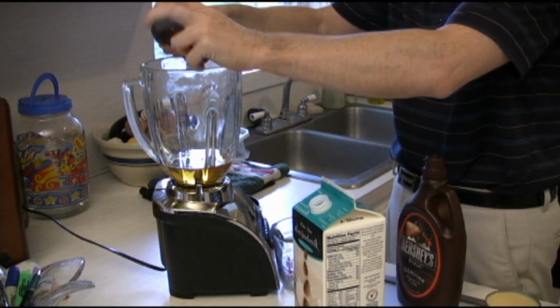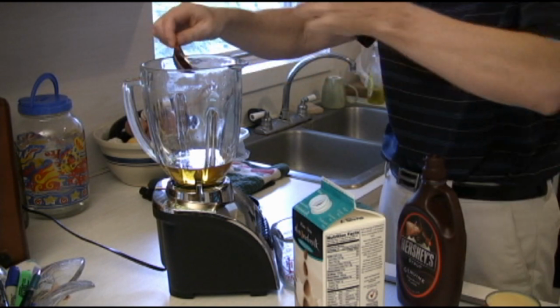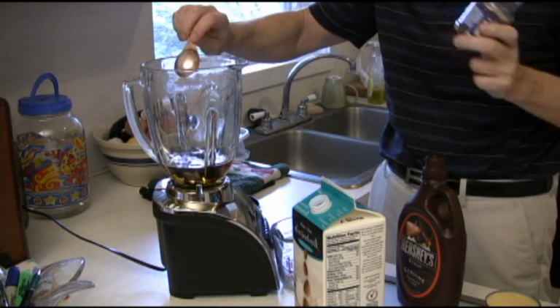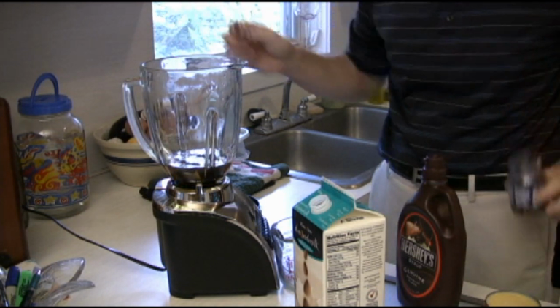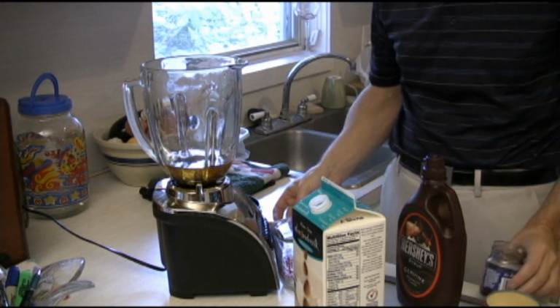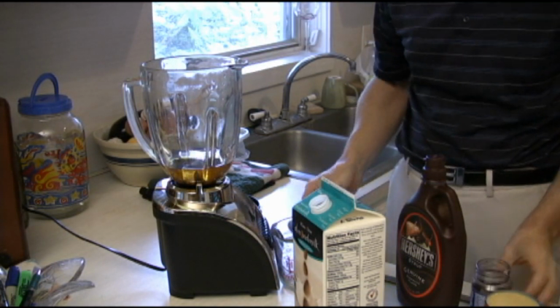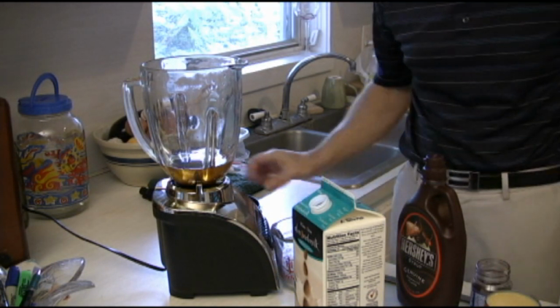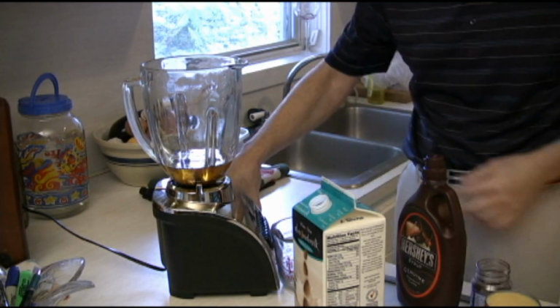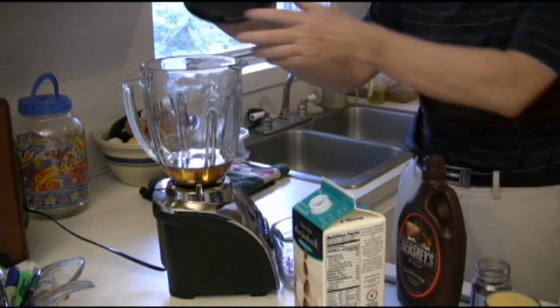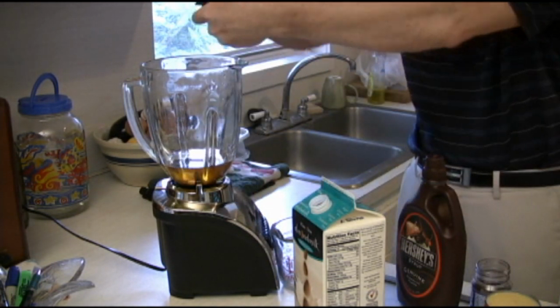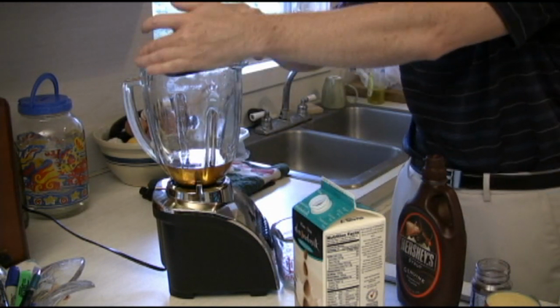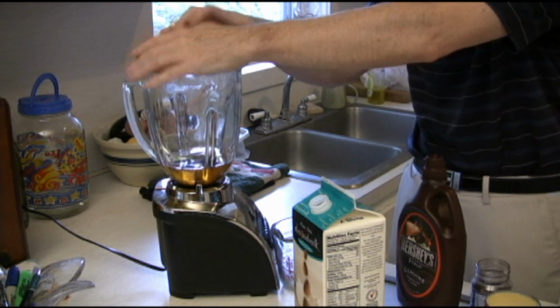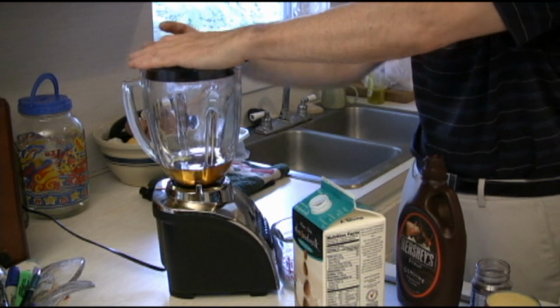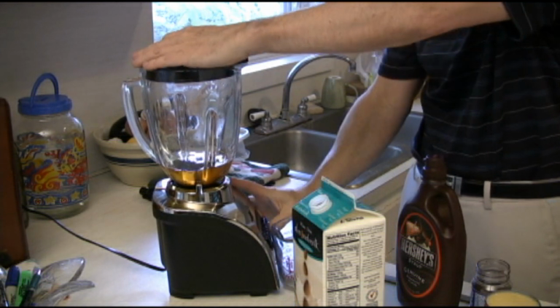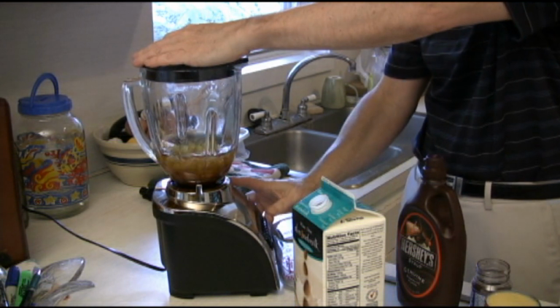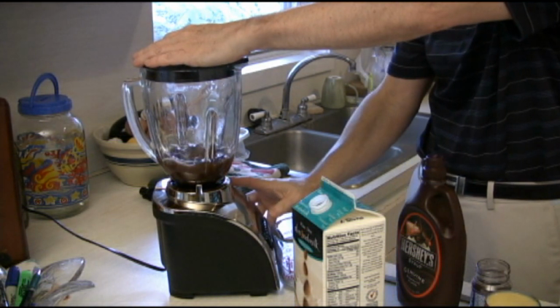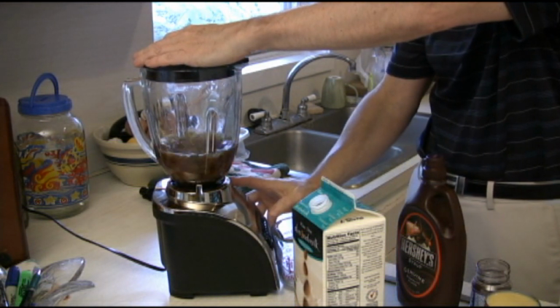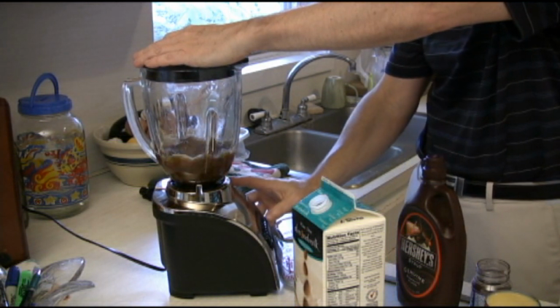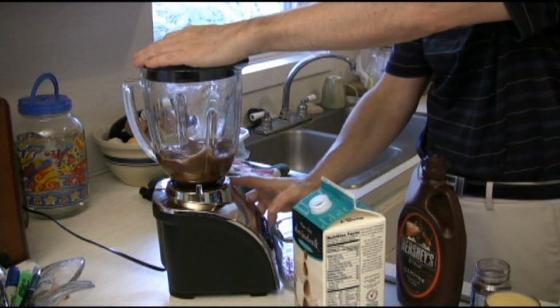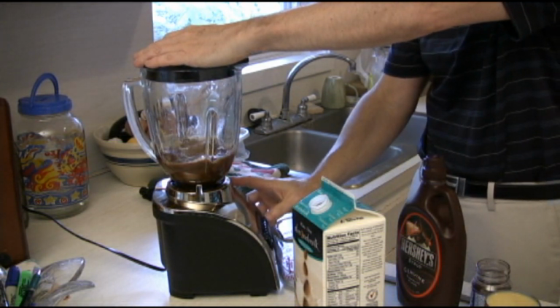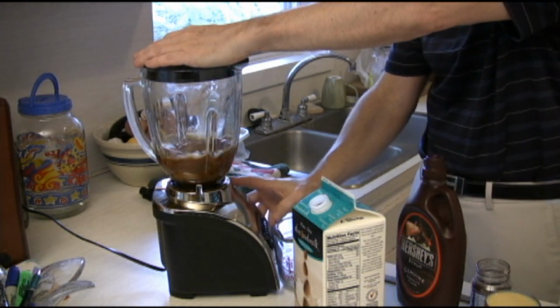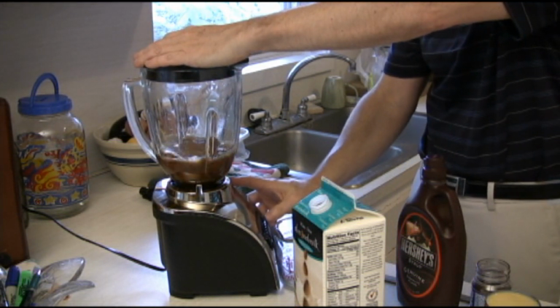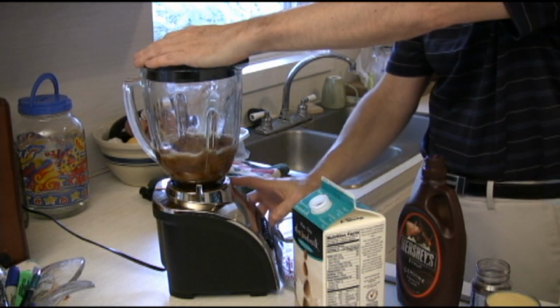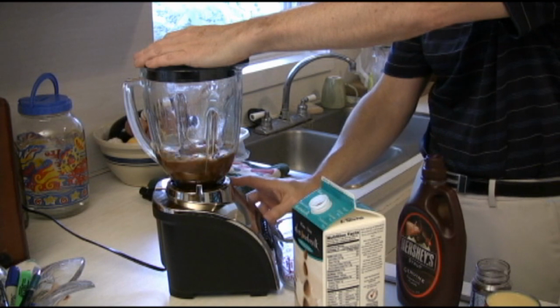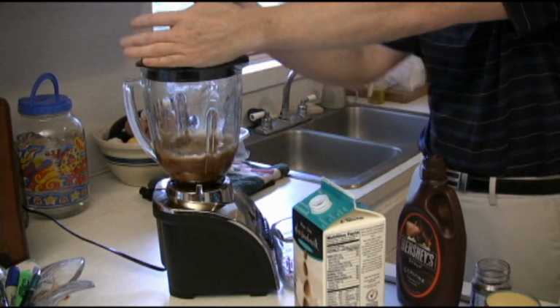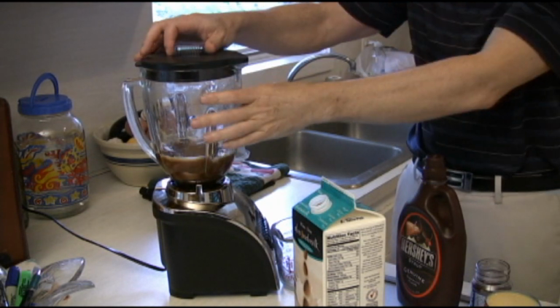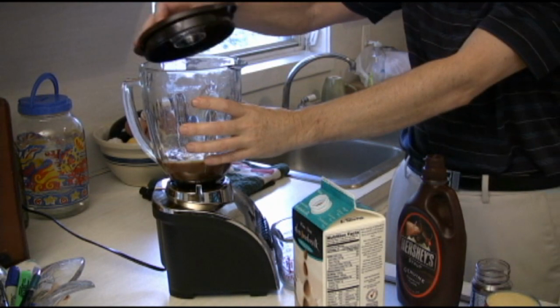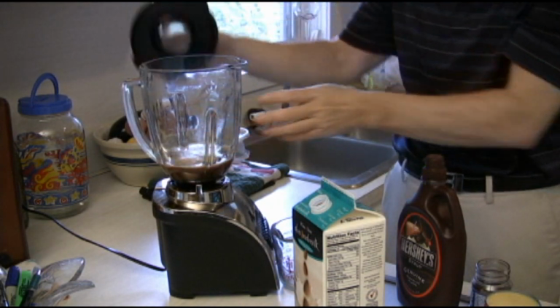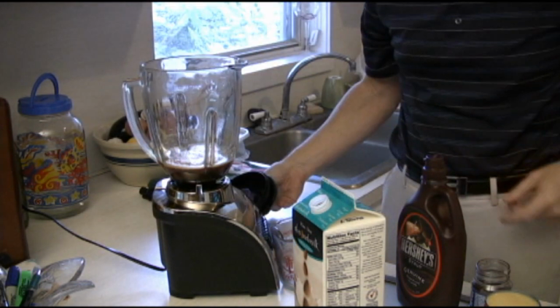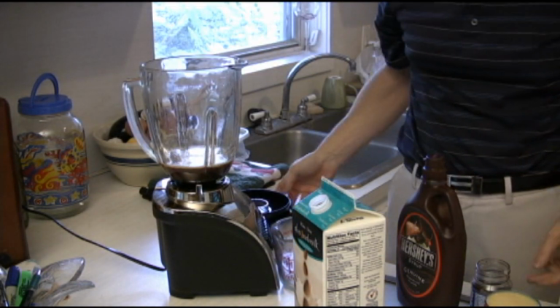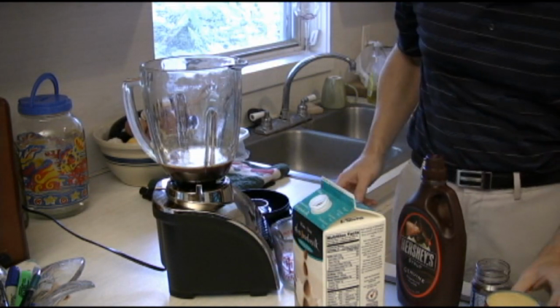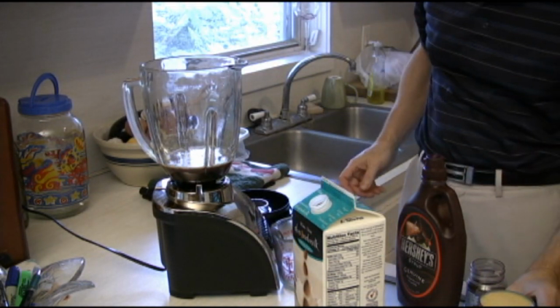One of the beauties of making your own is you get to change the flavors as you go along. You're going to put in a tablespoon of instant coffee. I'm just going to give this thing a pulse or two to get that coffee dissolved, then I'm going to start adding in everything else.